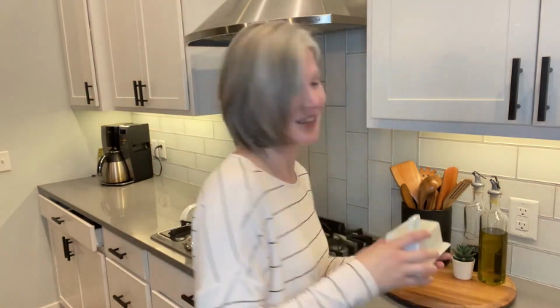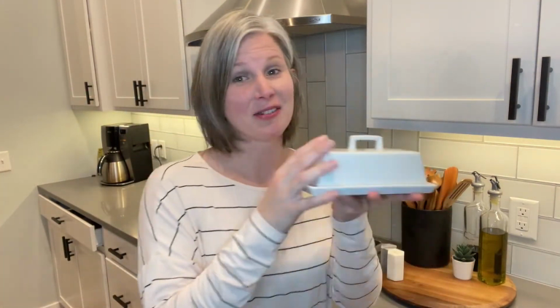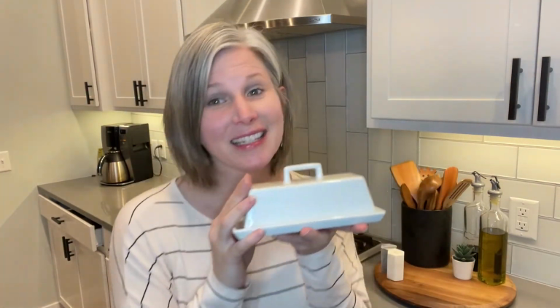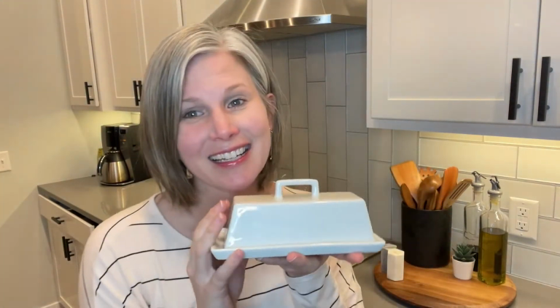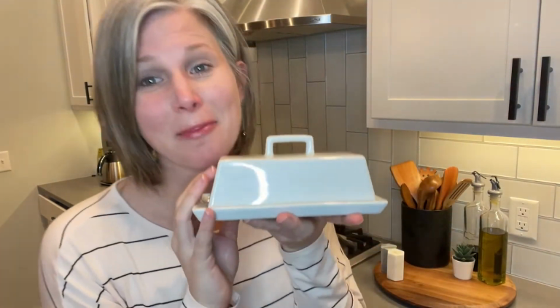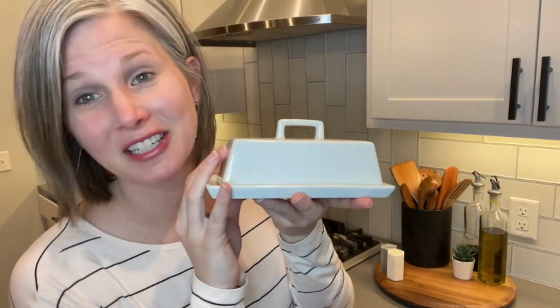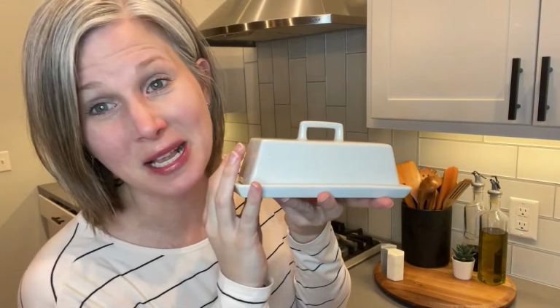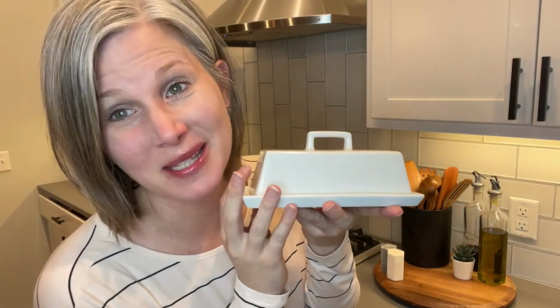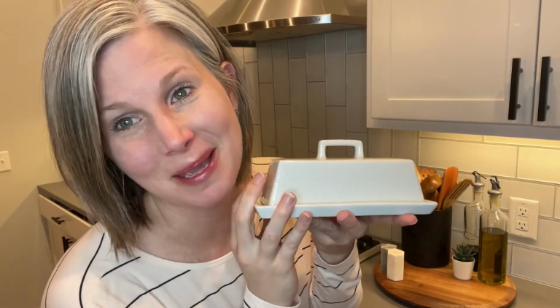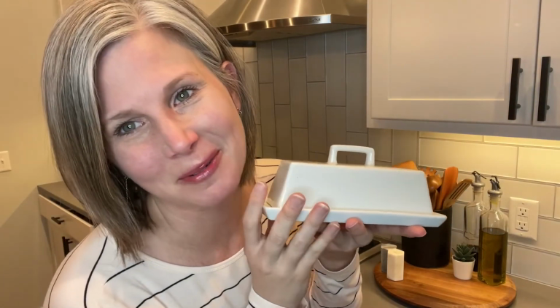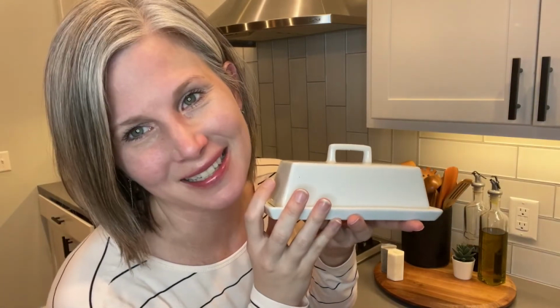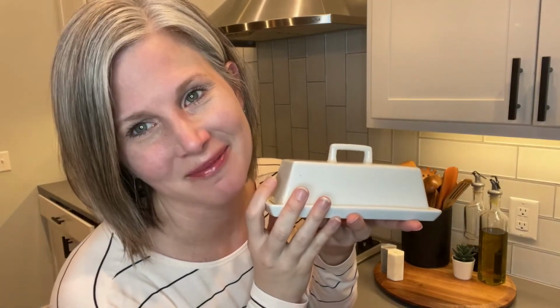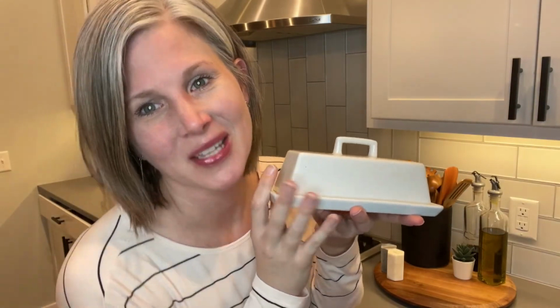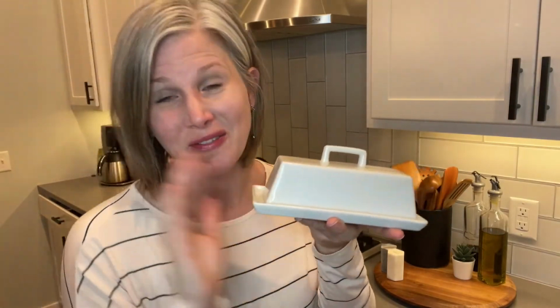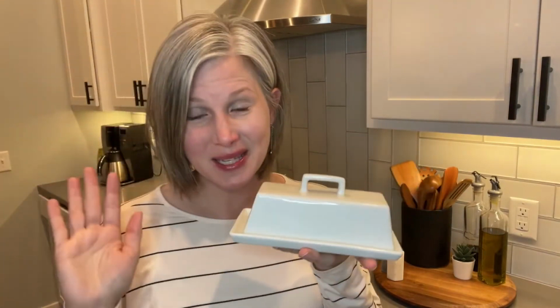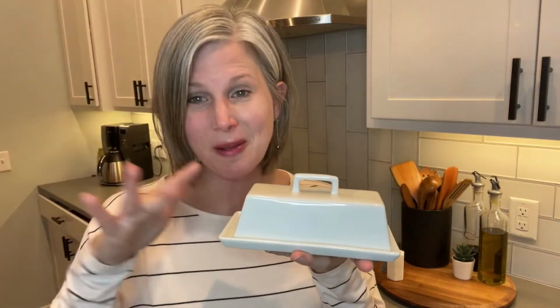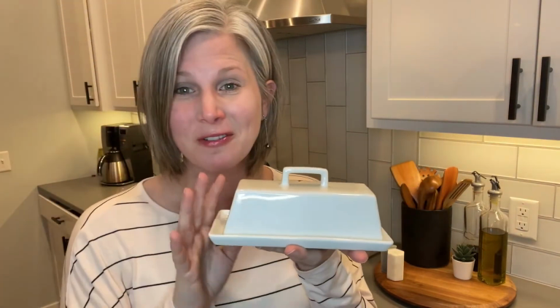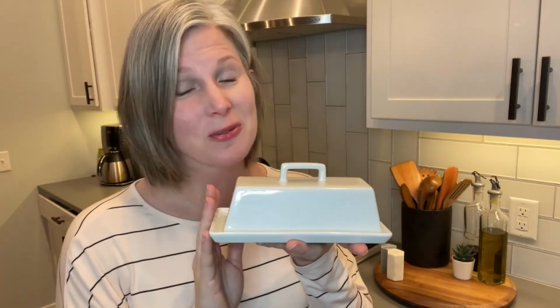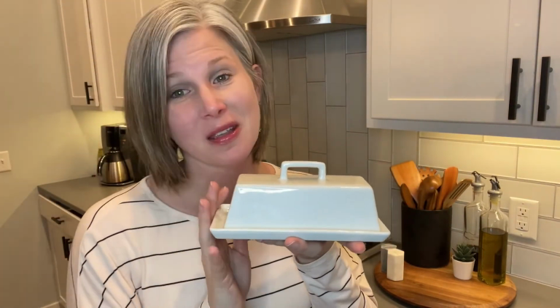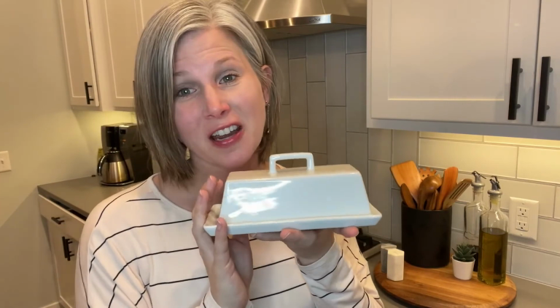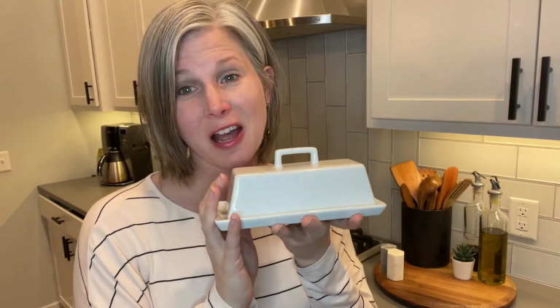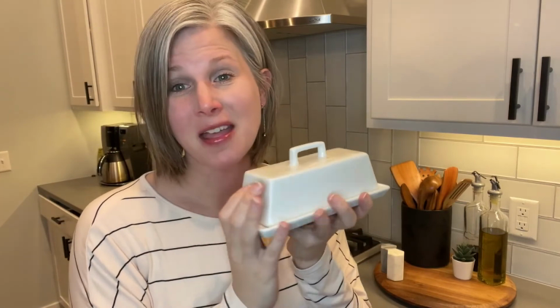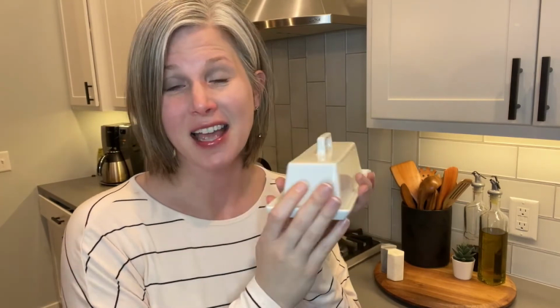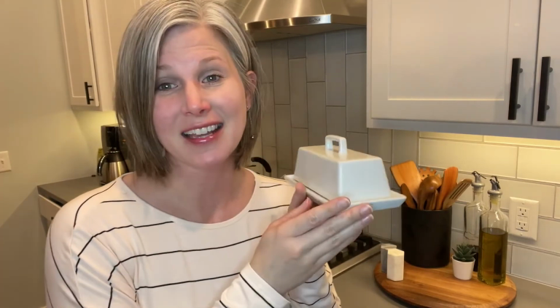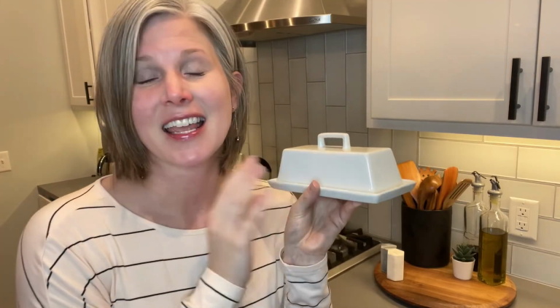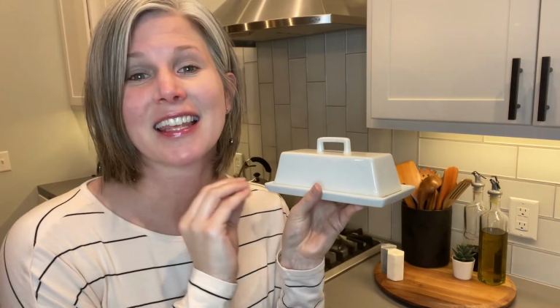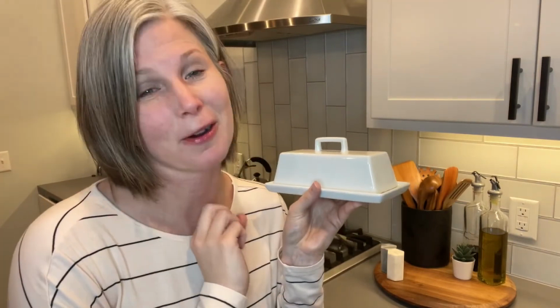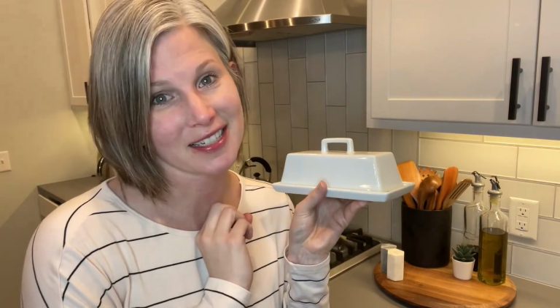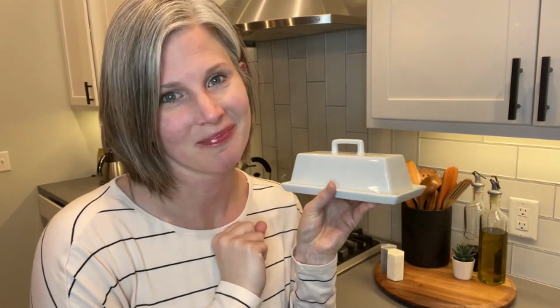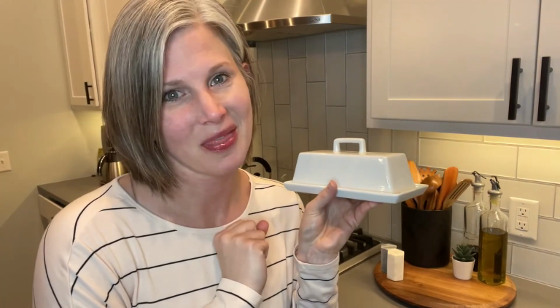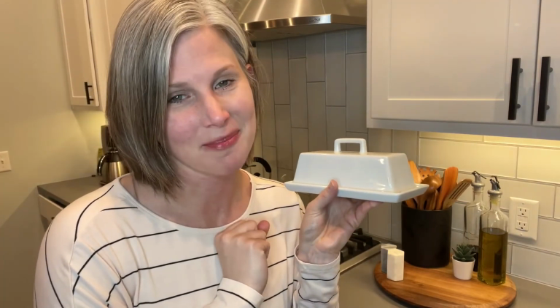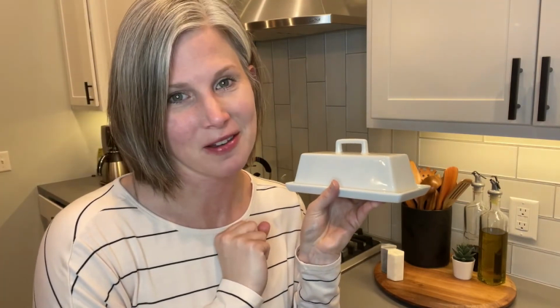I know it's silly that a butter dish makes me this happy, but it really does. So if you like simple, beautiful, and you want something on your countertop that is elegant, this is perfect. That's my point of view.